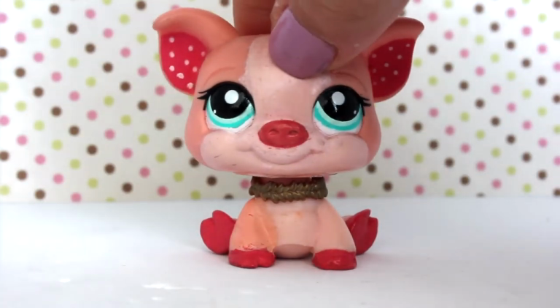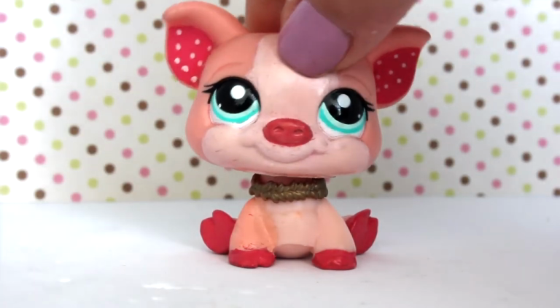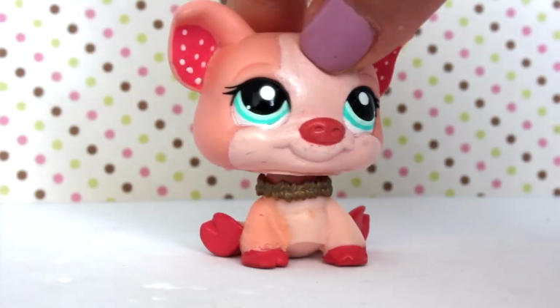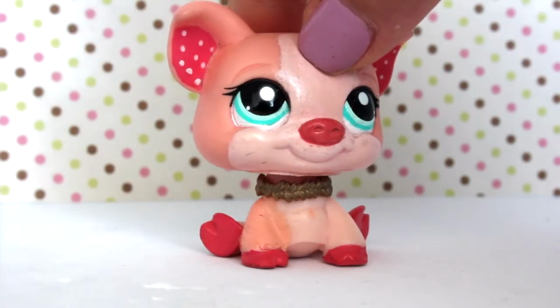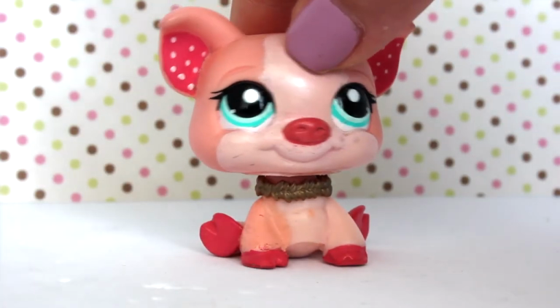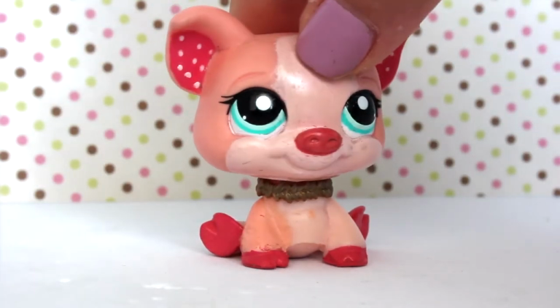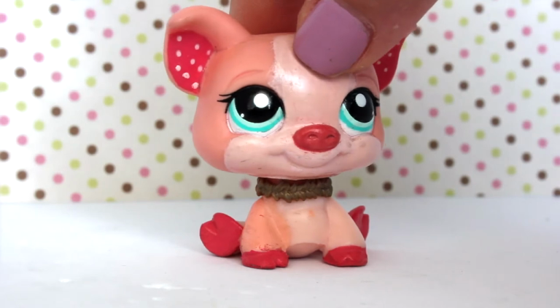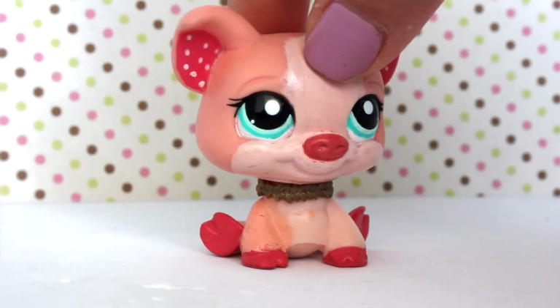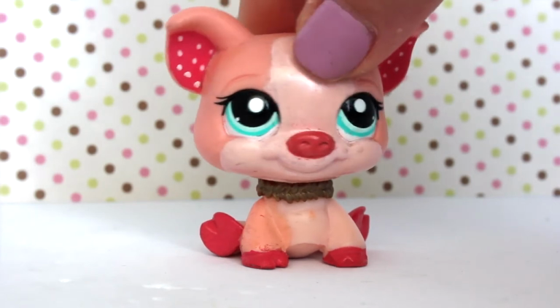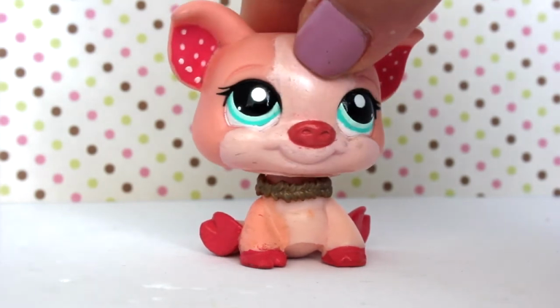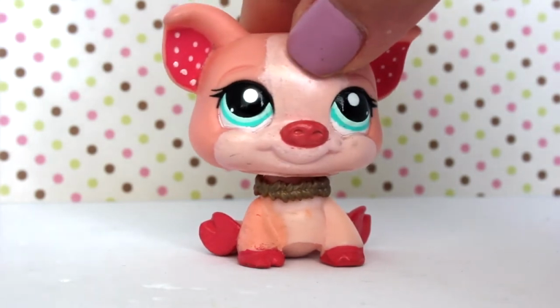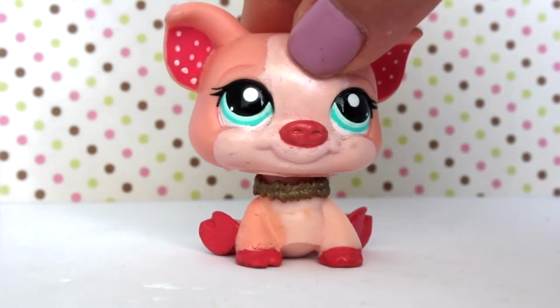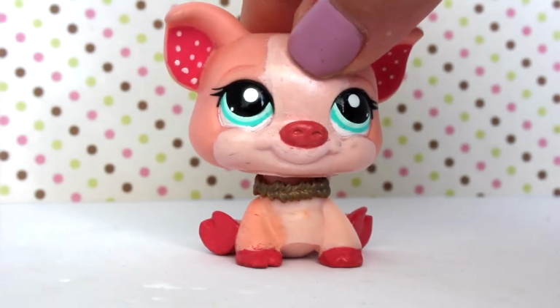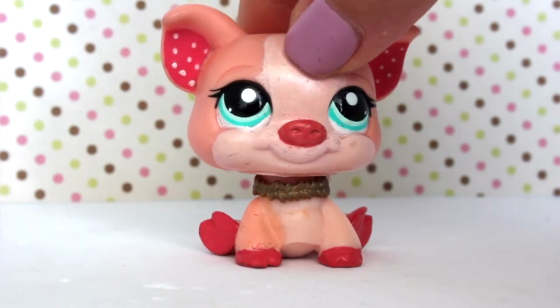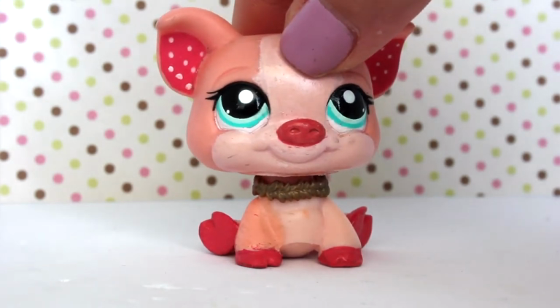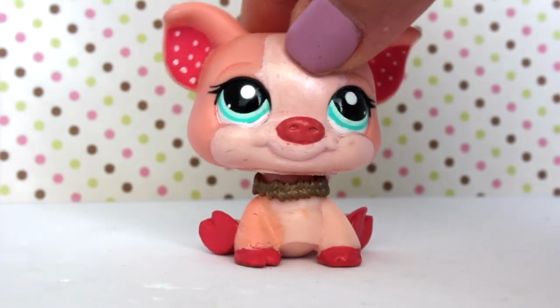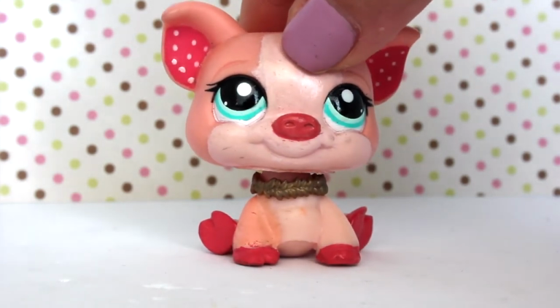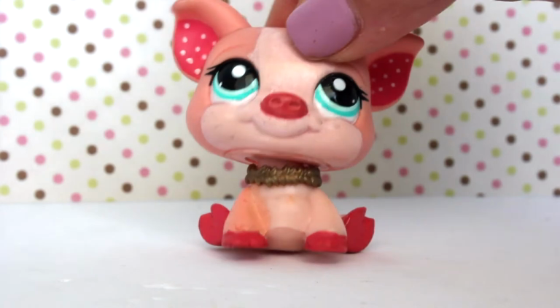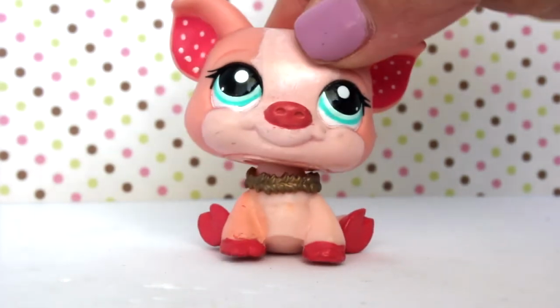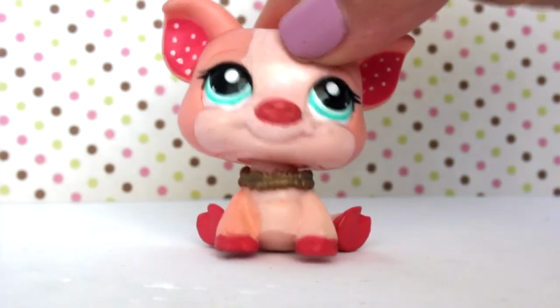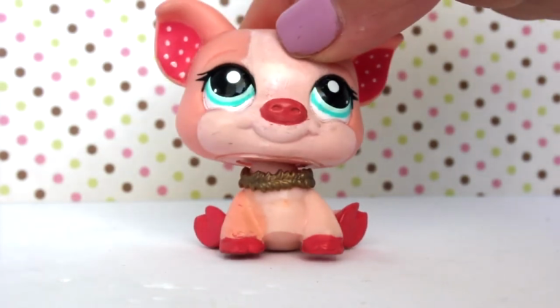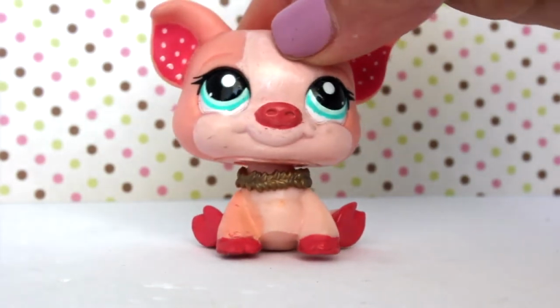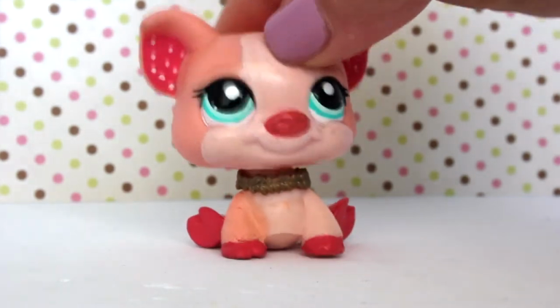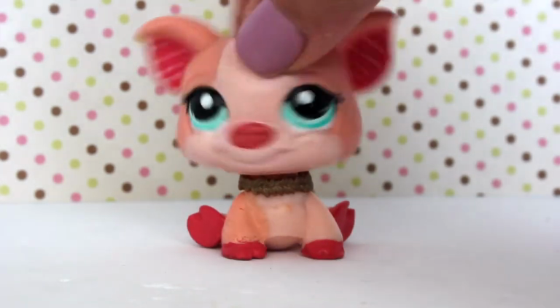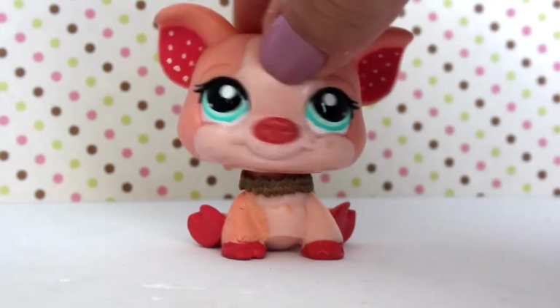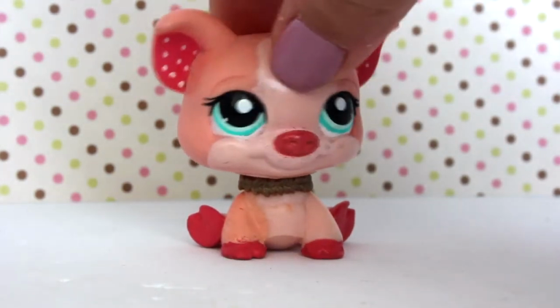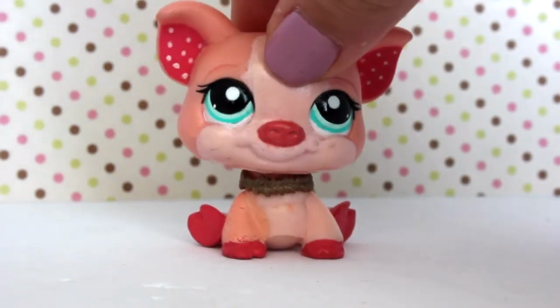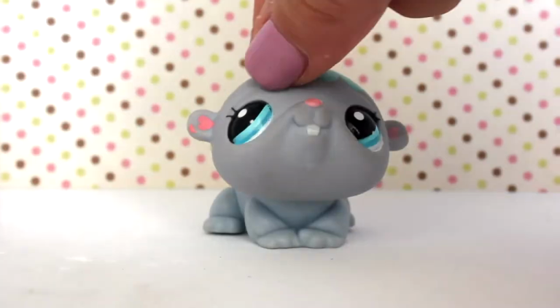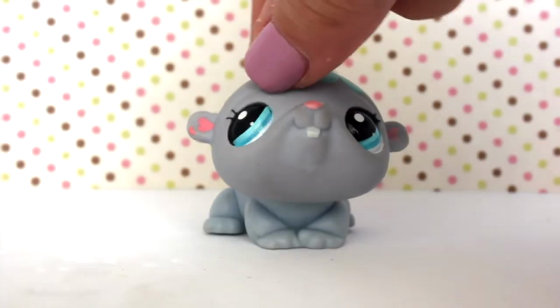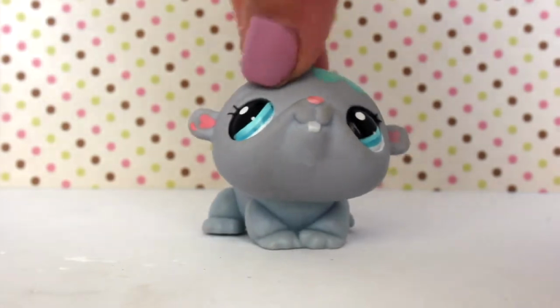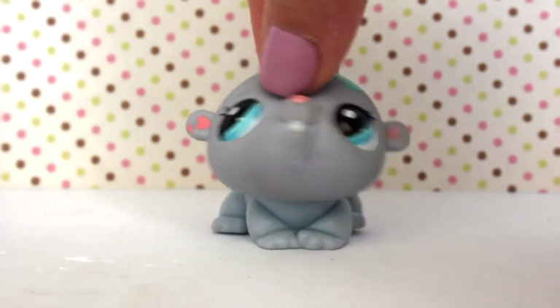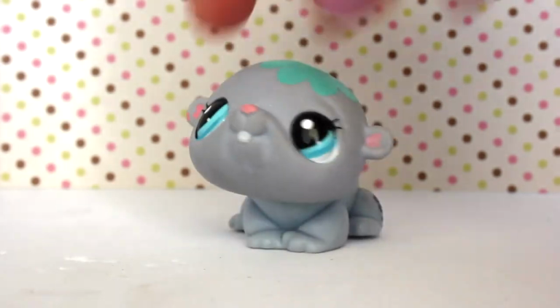I got 11 pets for $10, so each pet was under a dollar. I feel like I totally scored here, and I'm excited to show you guys these LPS.